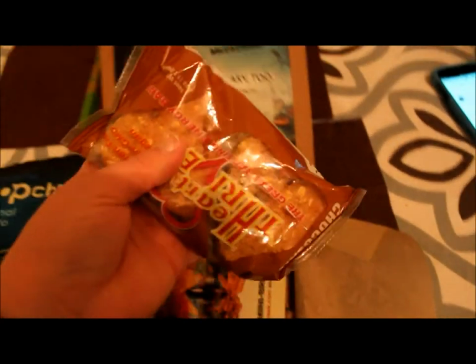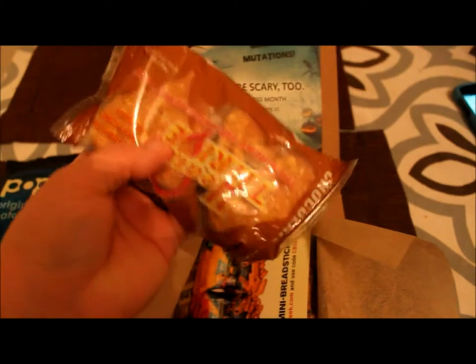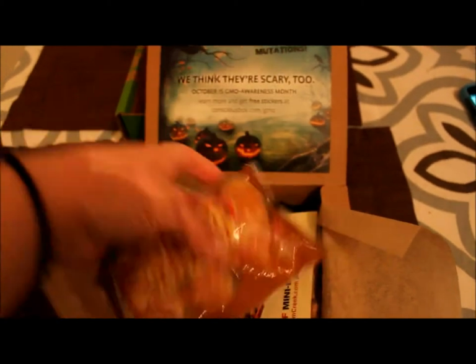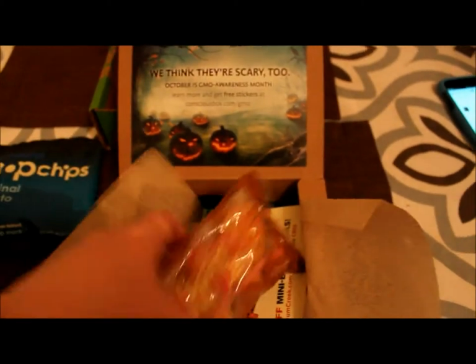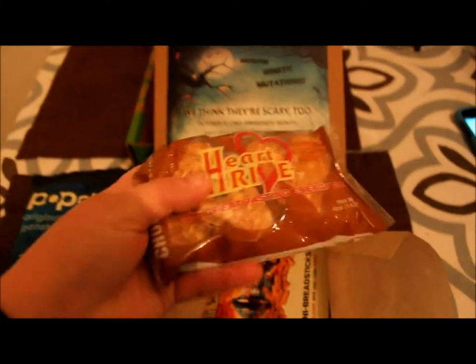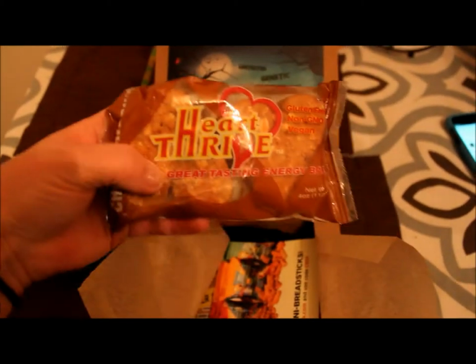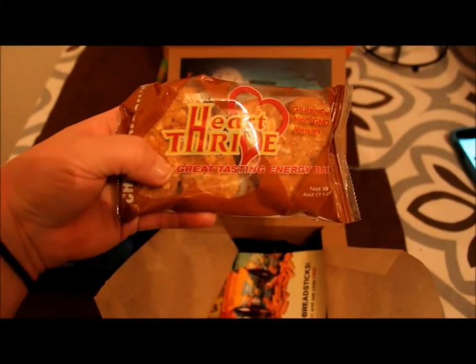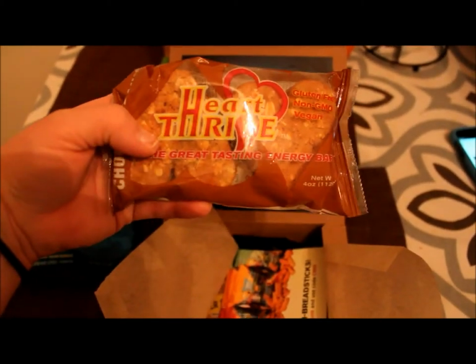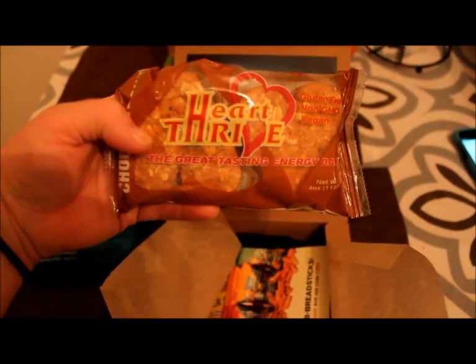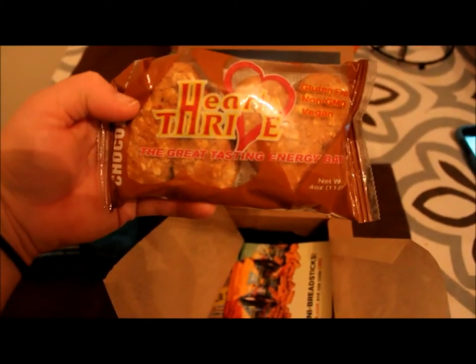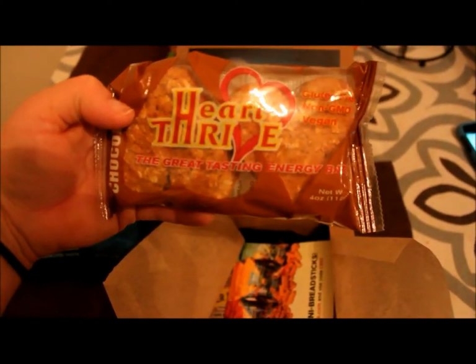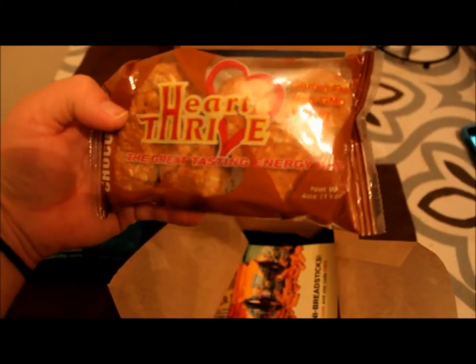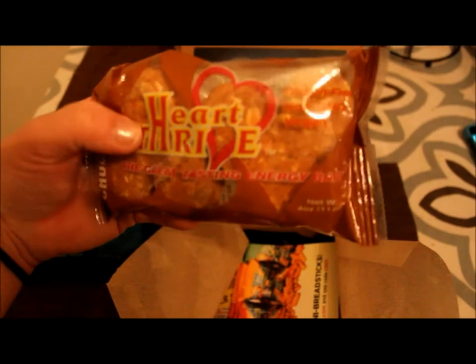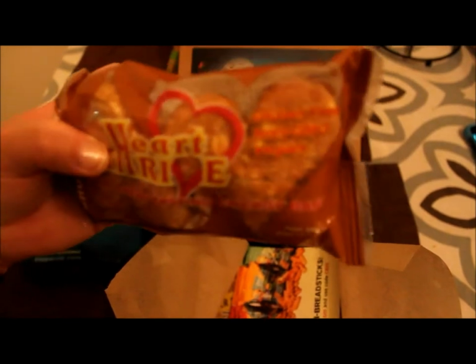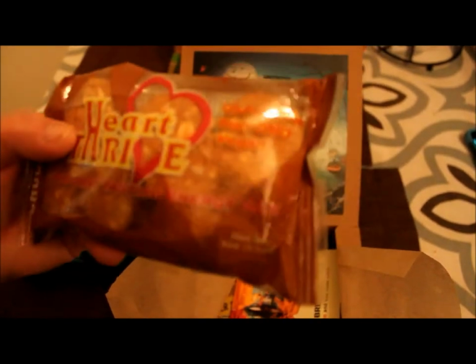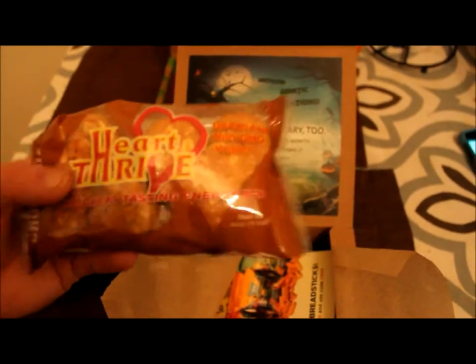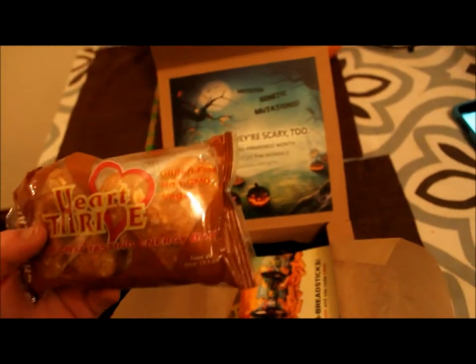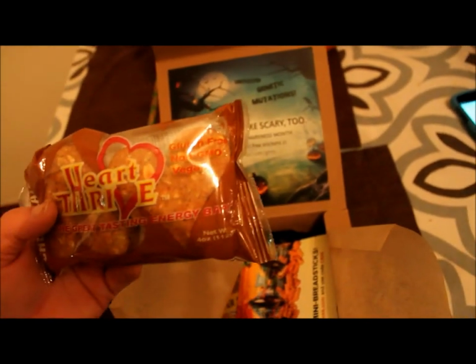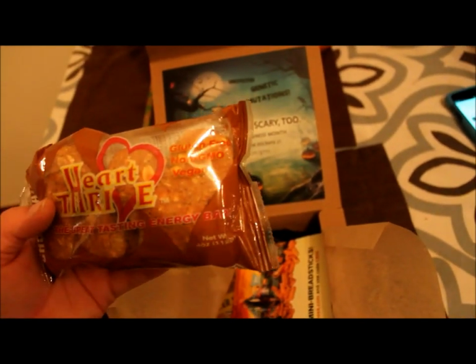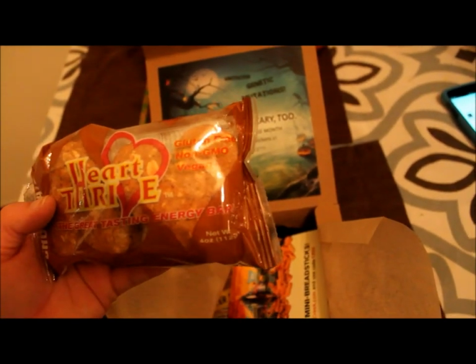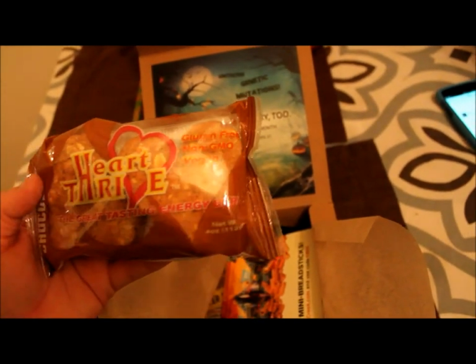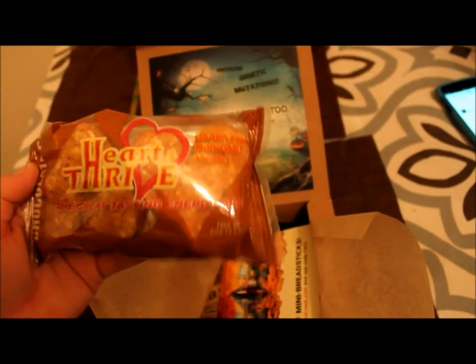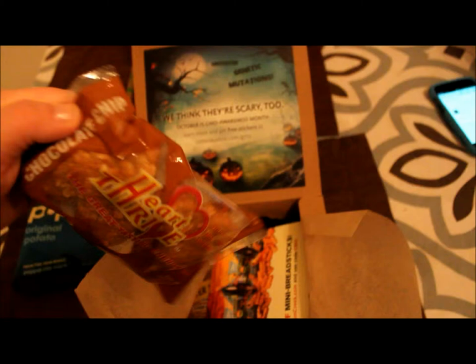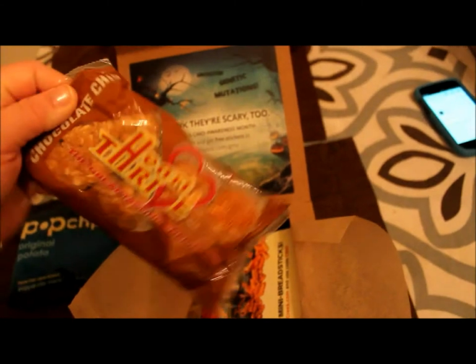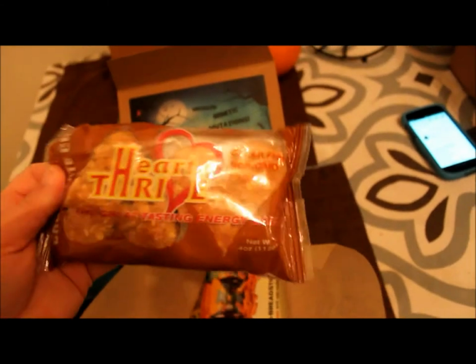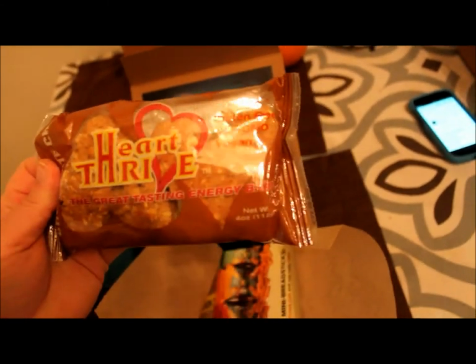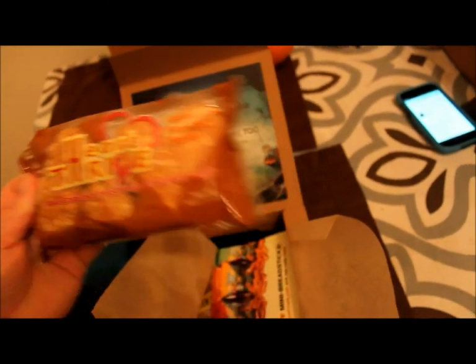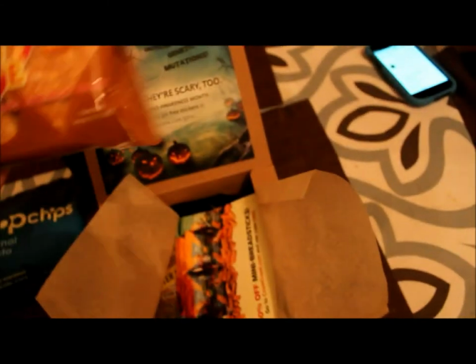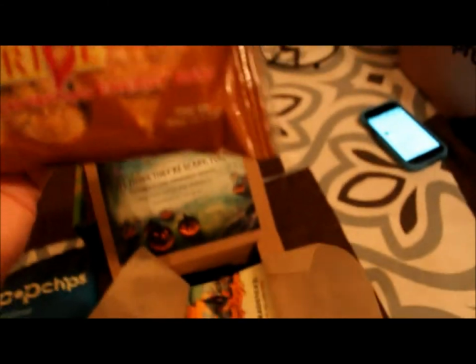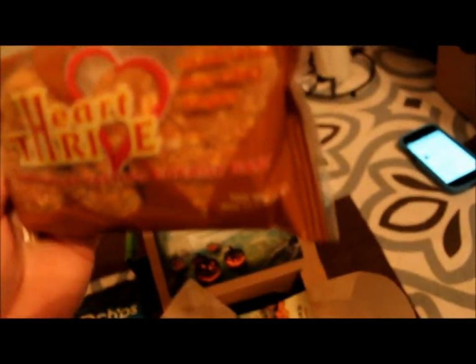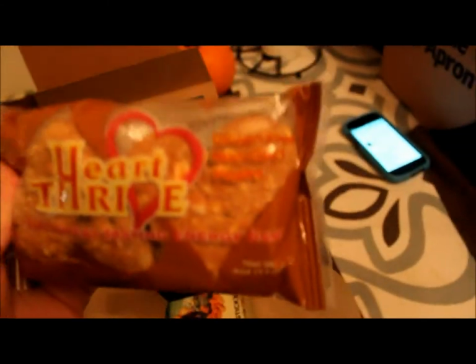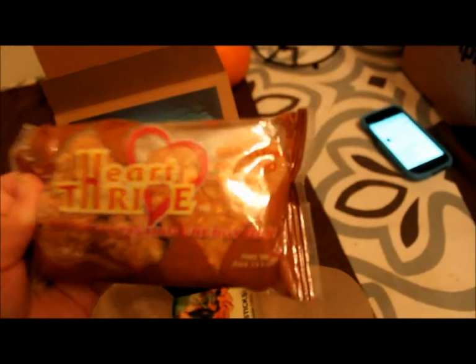Then we got Heart Thrive — great tasting energy. They're gluten-free, non-GMO, and vegan. Chocolate chip. Yummy. They're shaped as hearts, so cute.